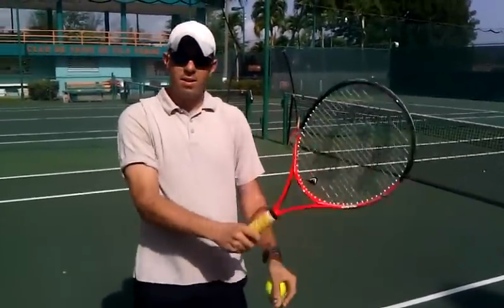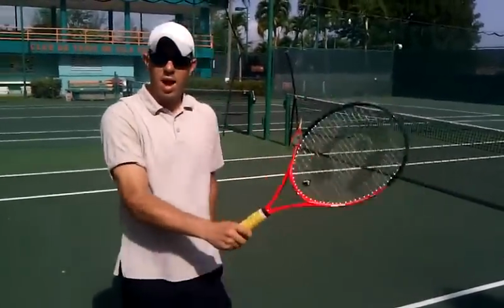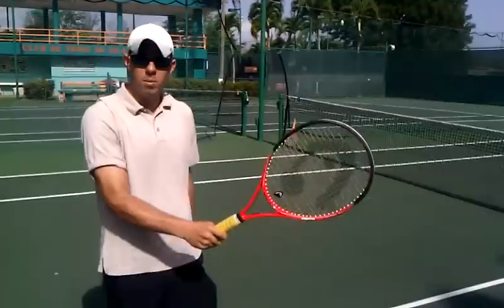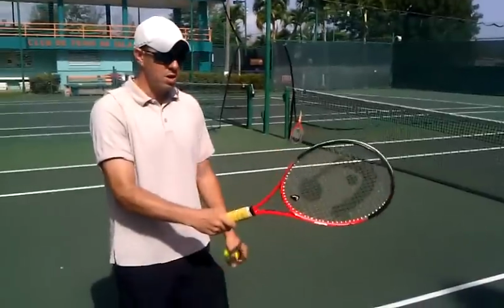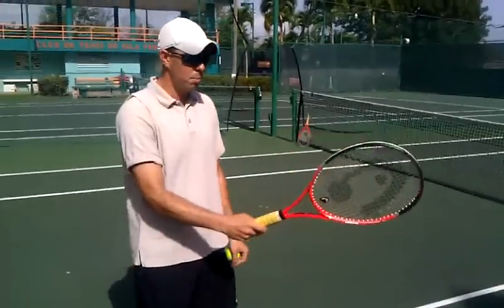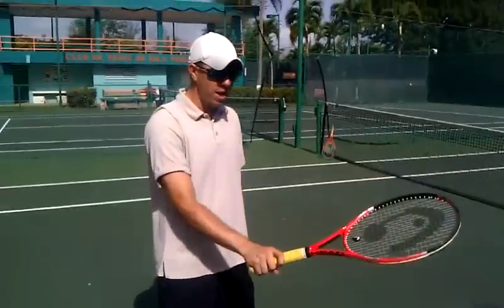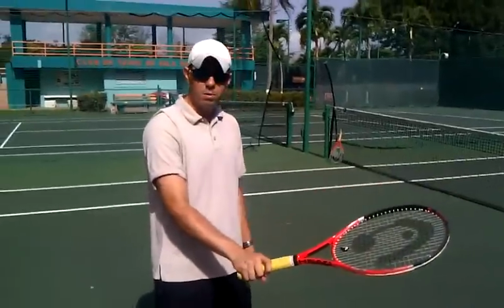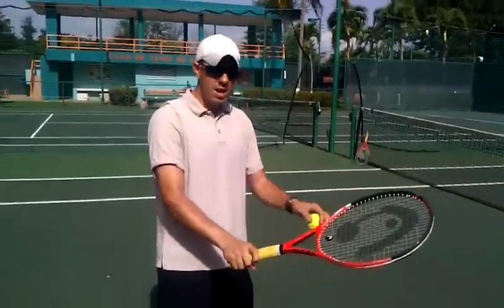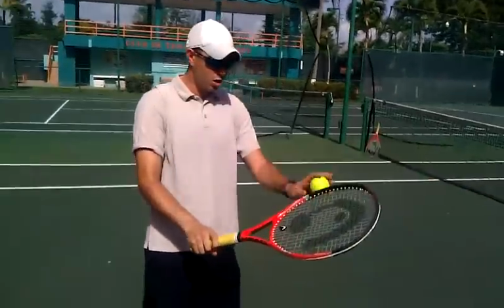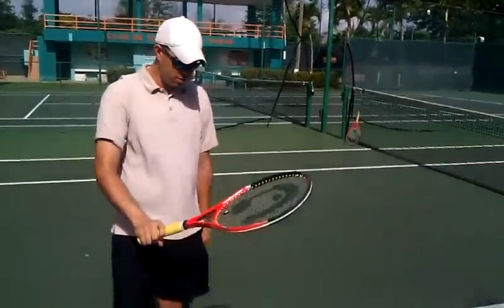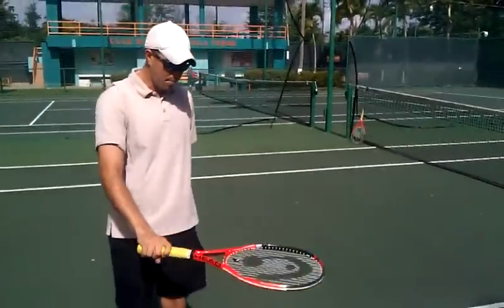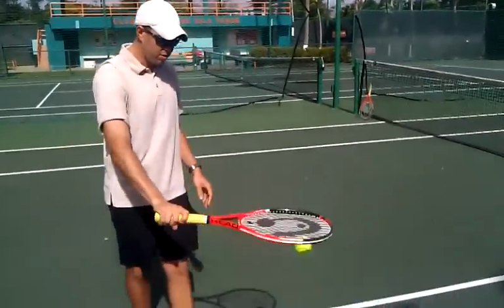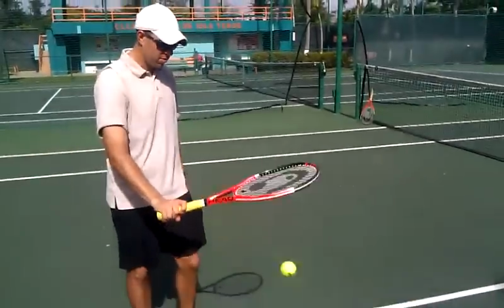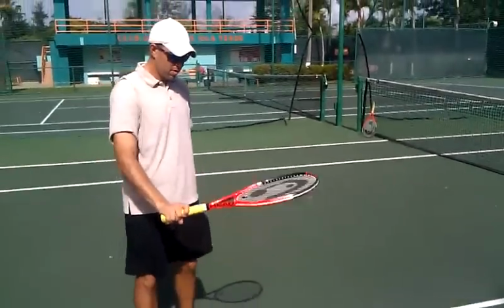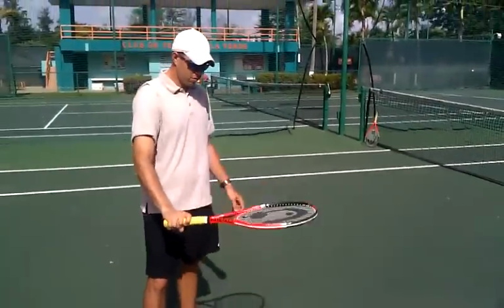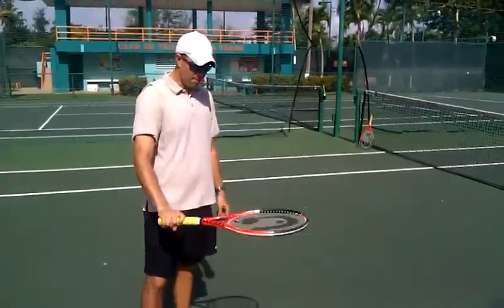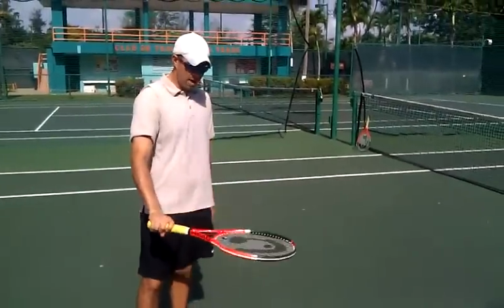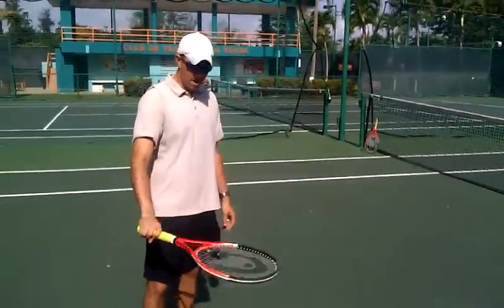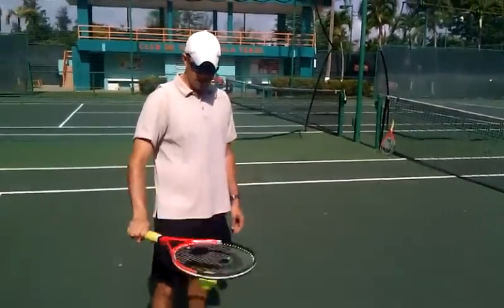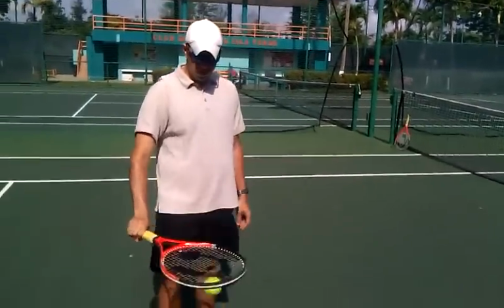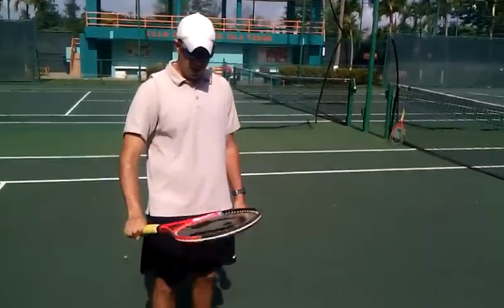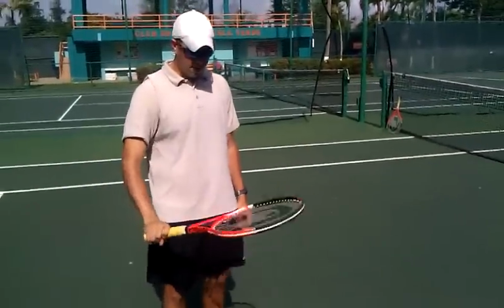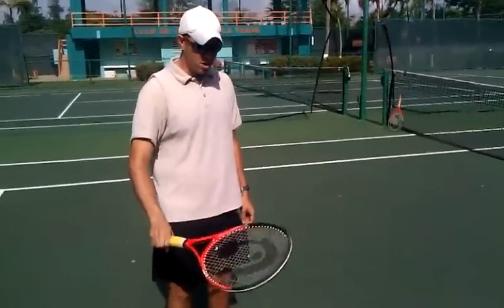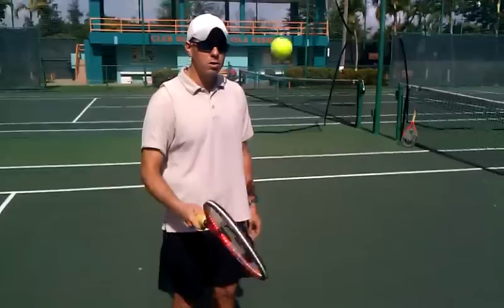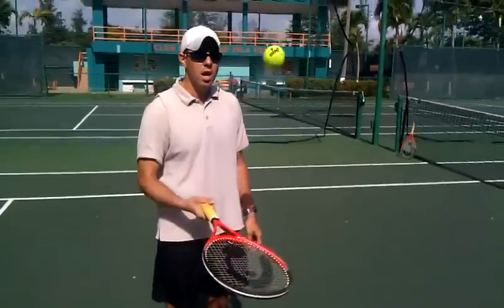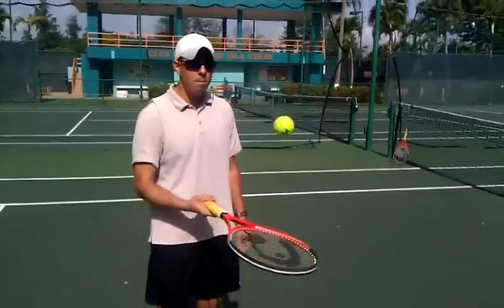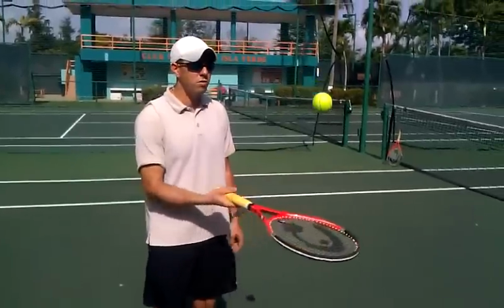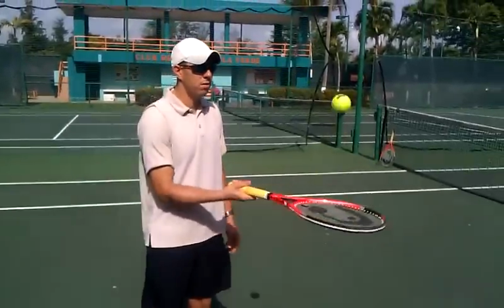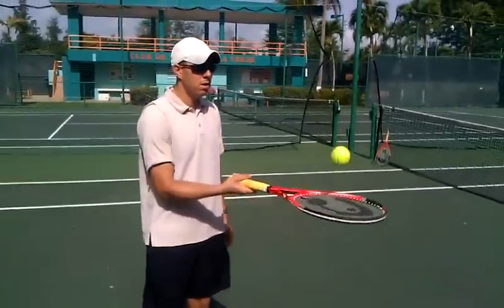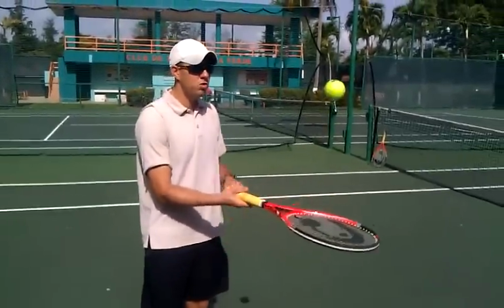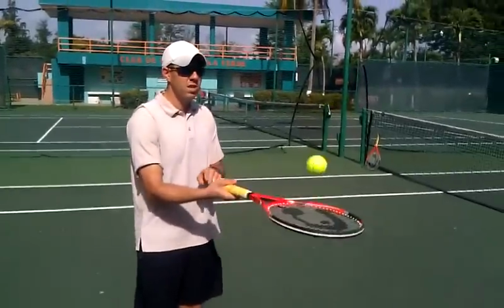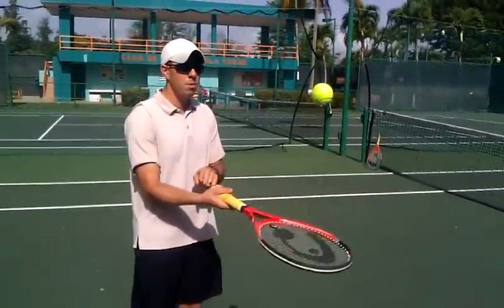You're going to pronate a little bit. You're going to go down bounces — soft back down bounces. Then you can alternate up bounces using the same grip.